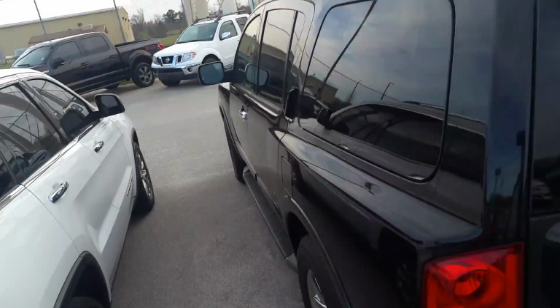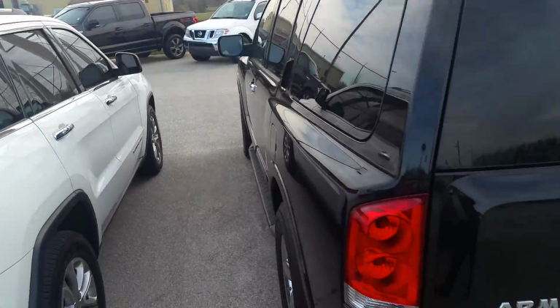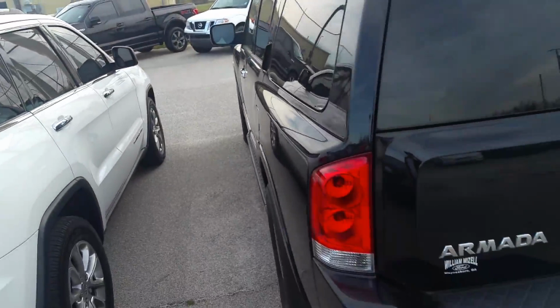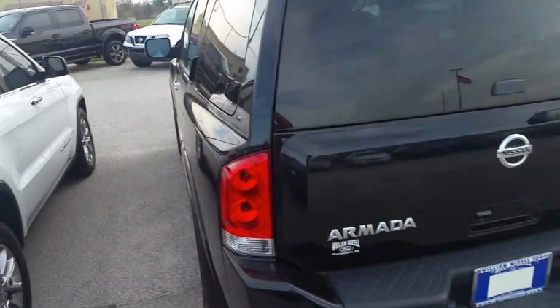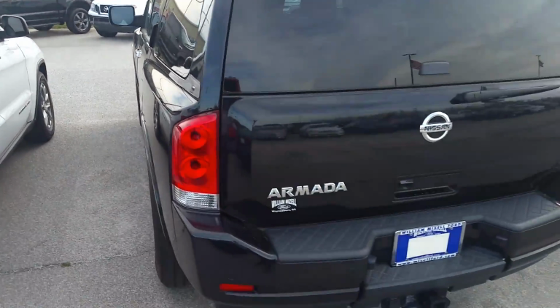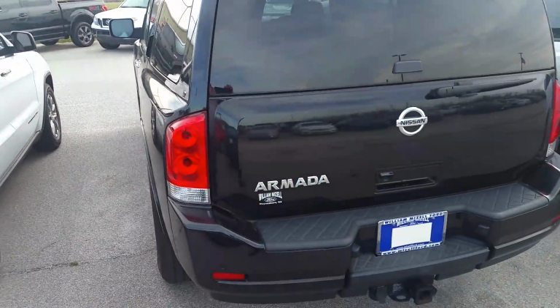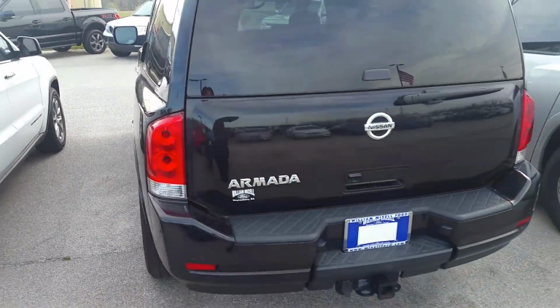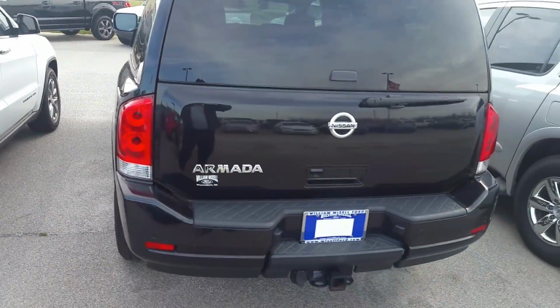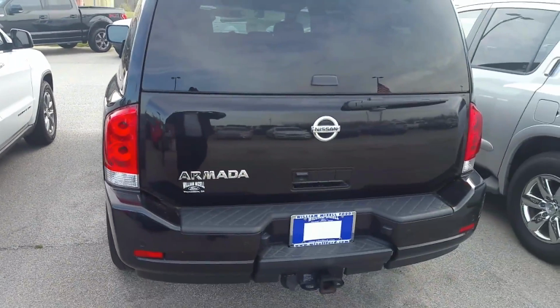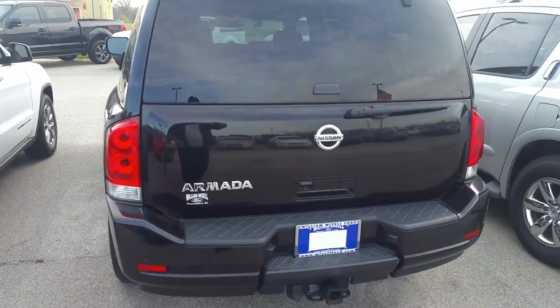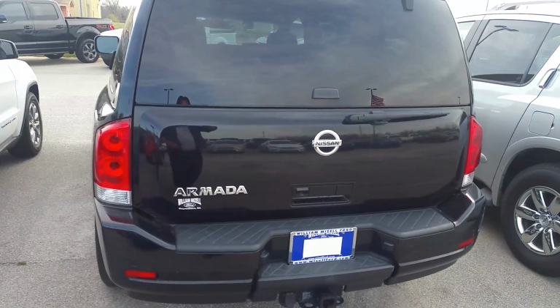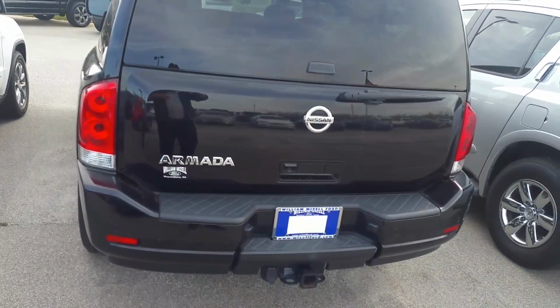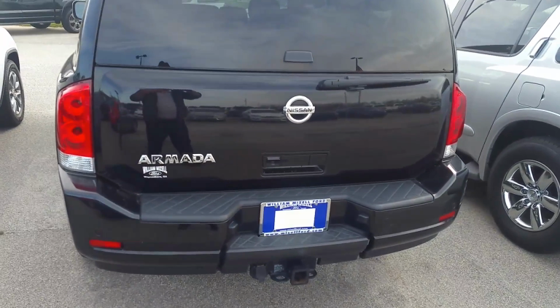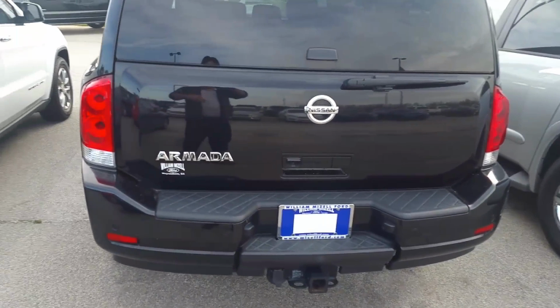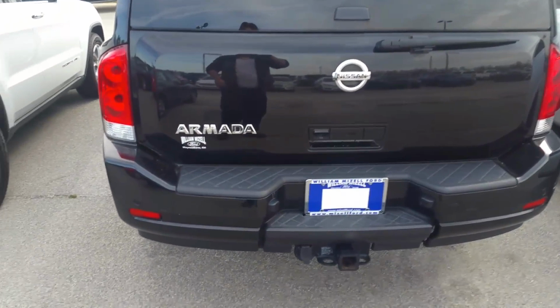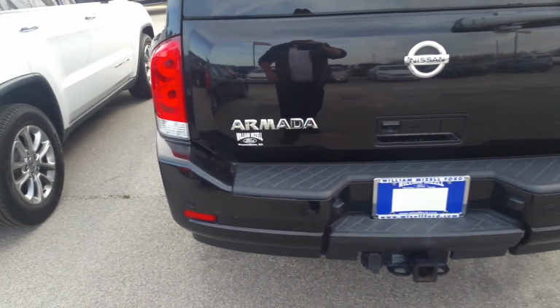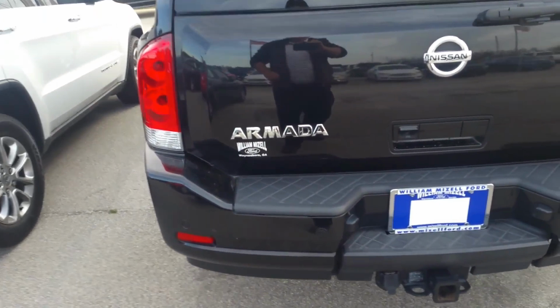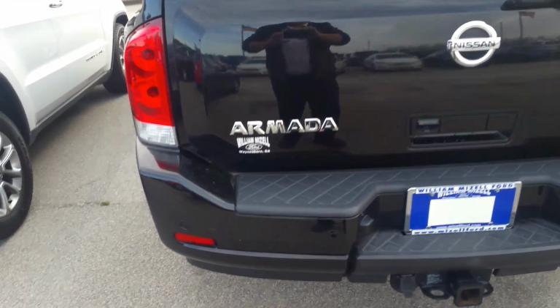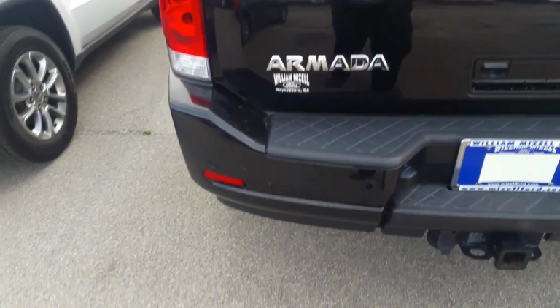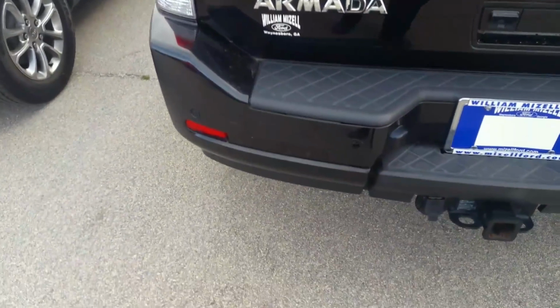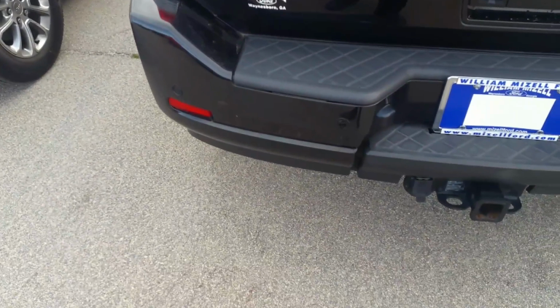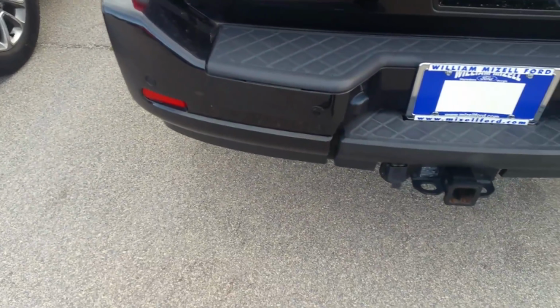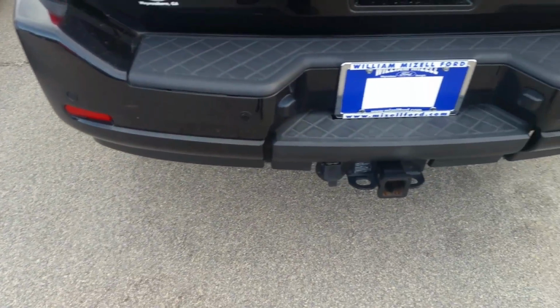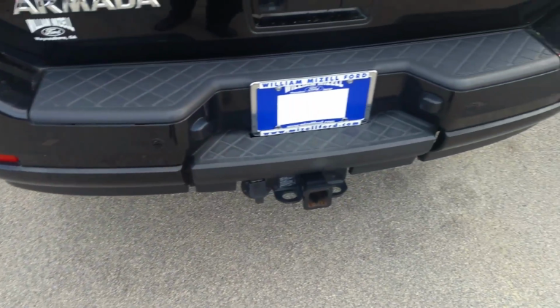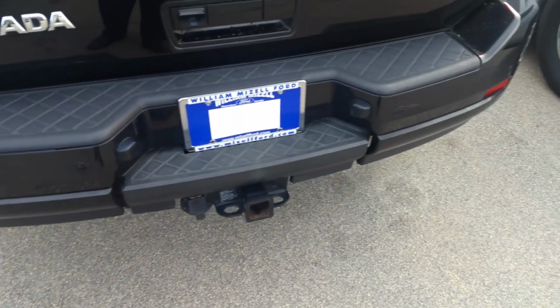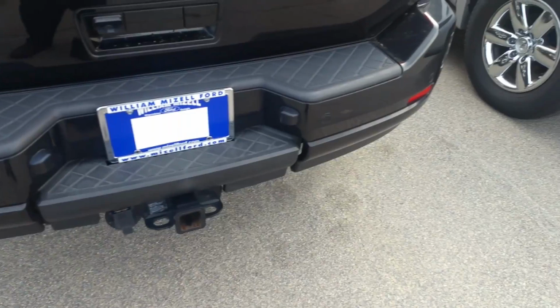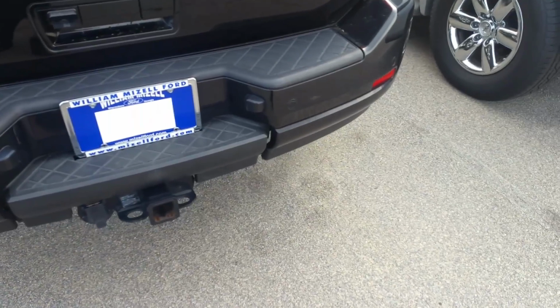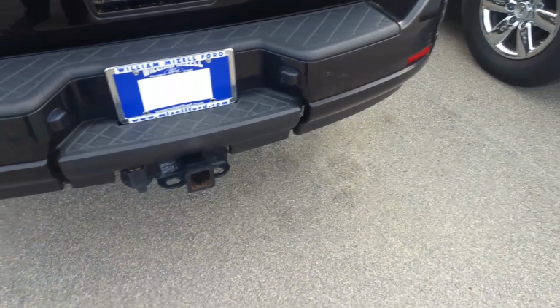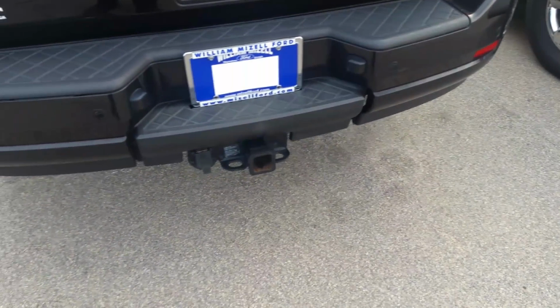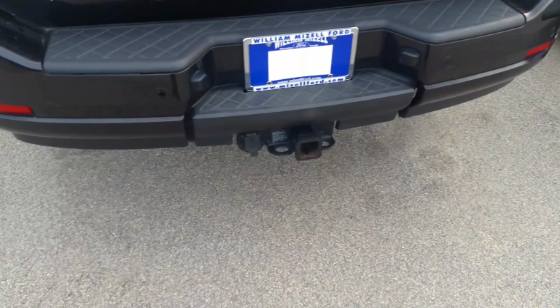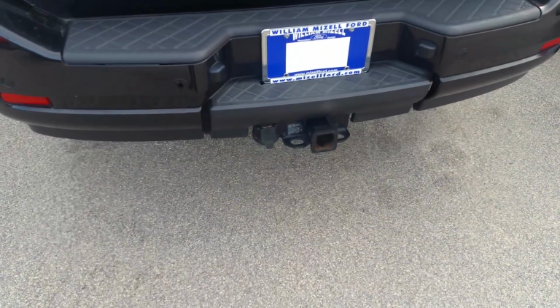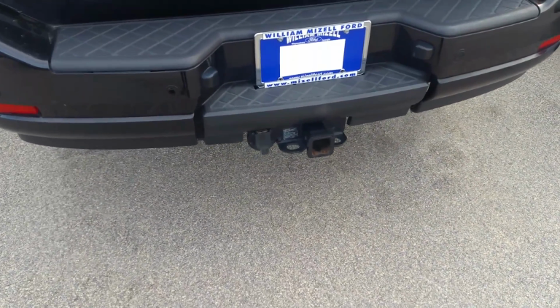Now as we come around to the back, a few fun things. On the key fob, you can pop the back glass. You also have your sensors down along the bumper, and the tow package up underneath.